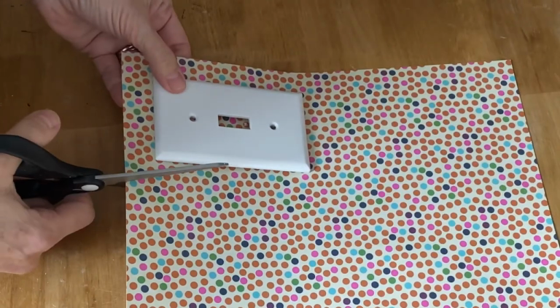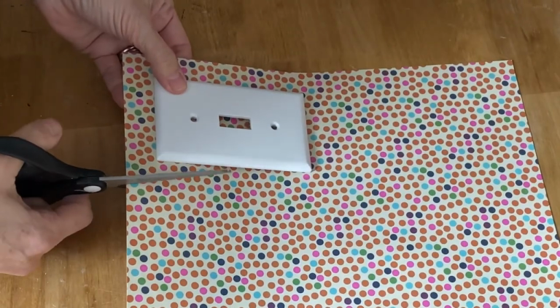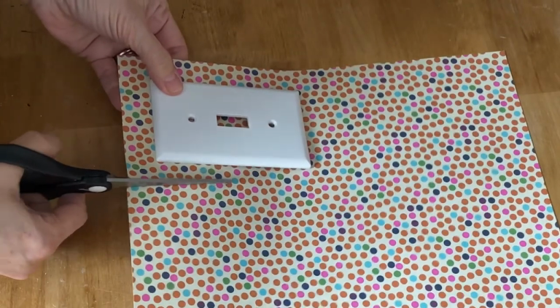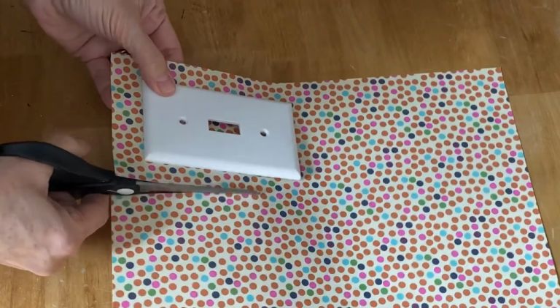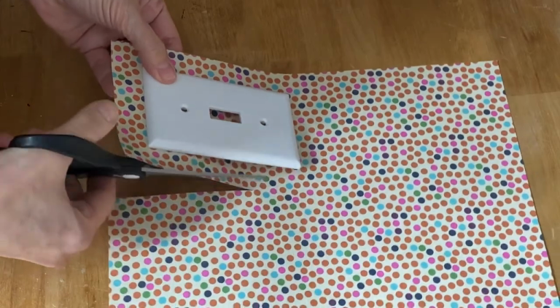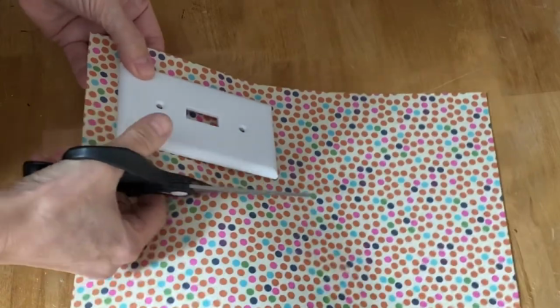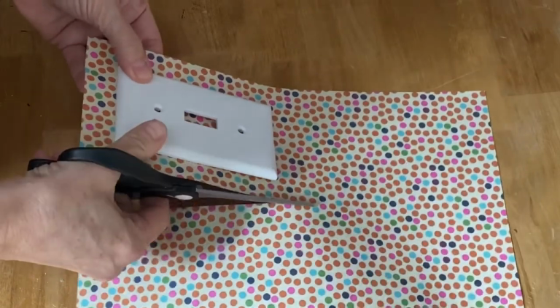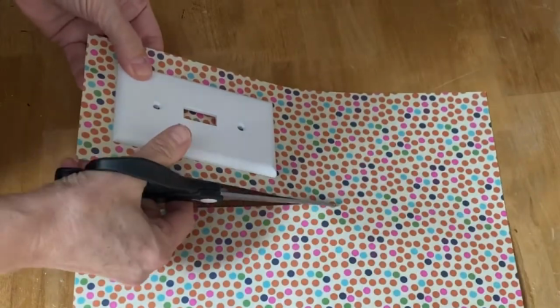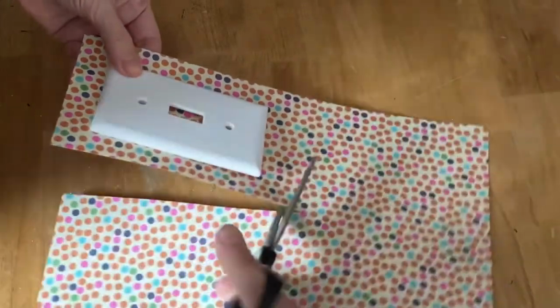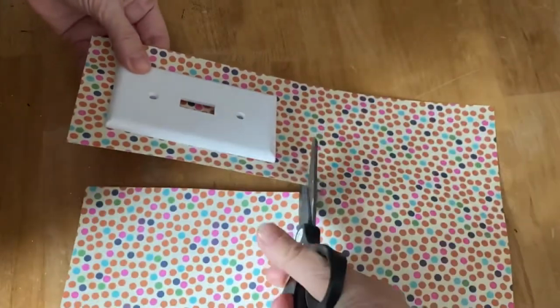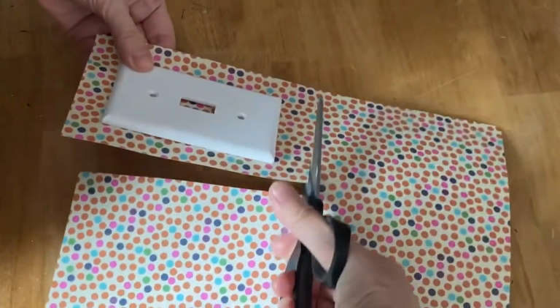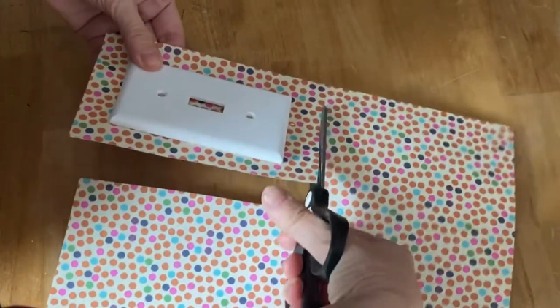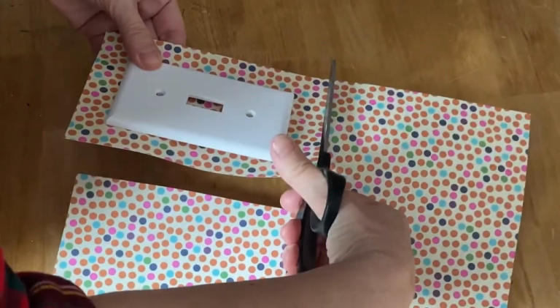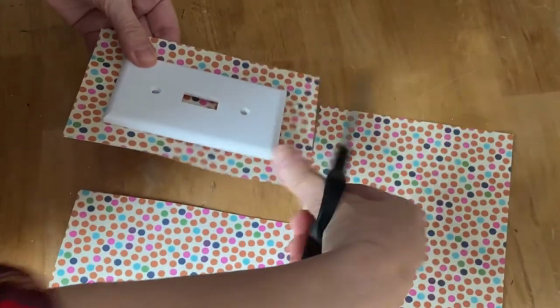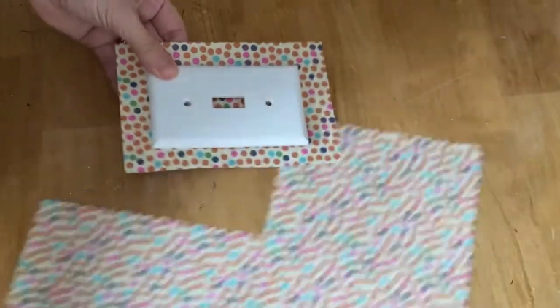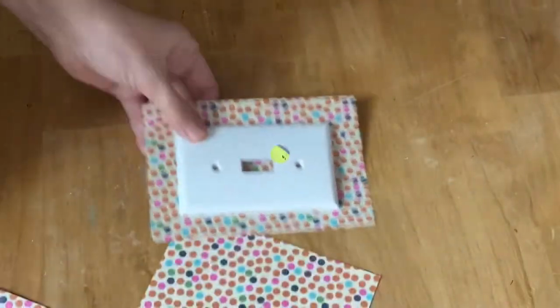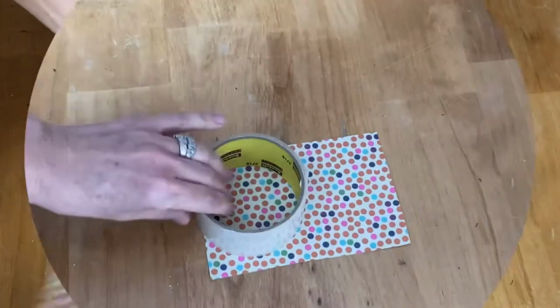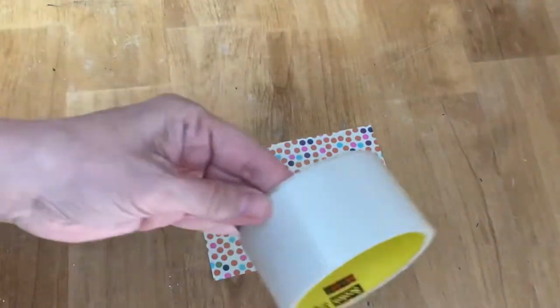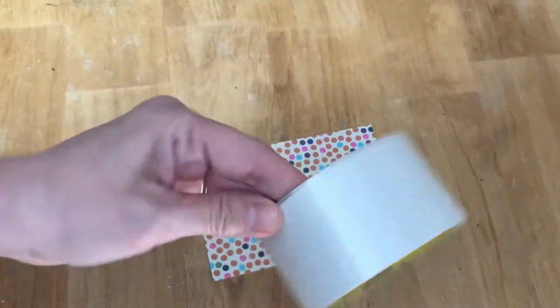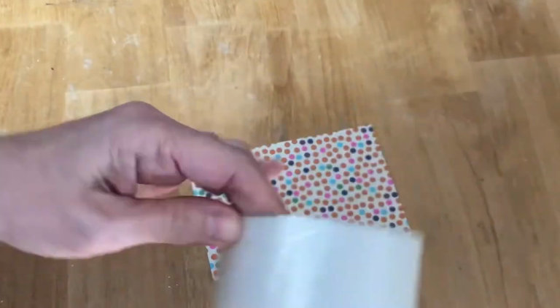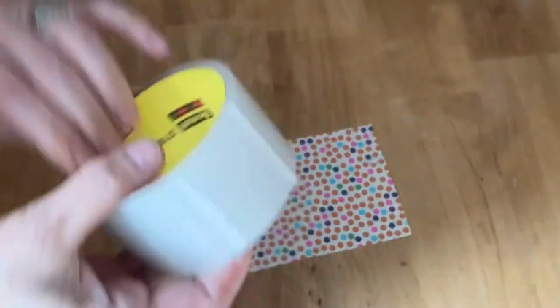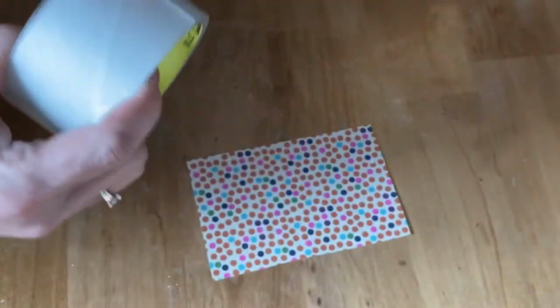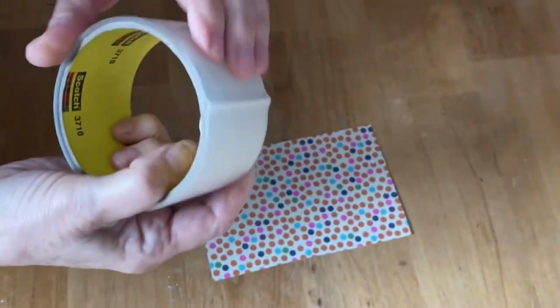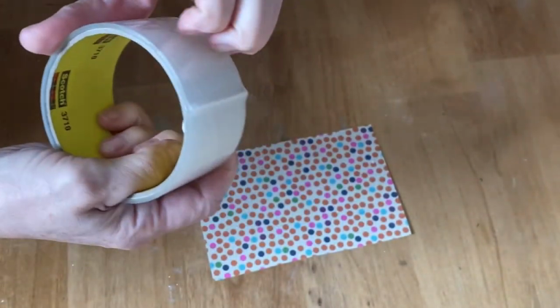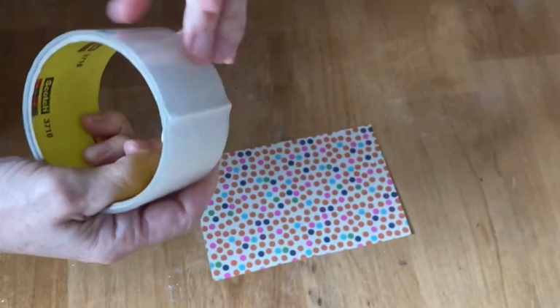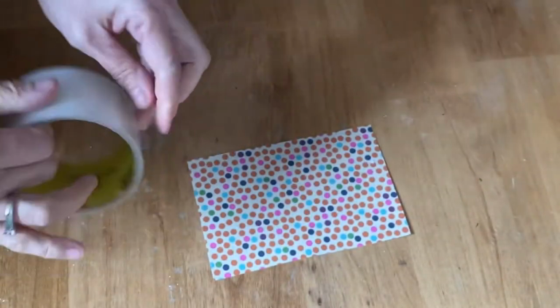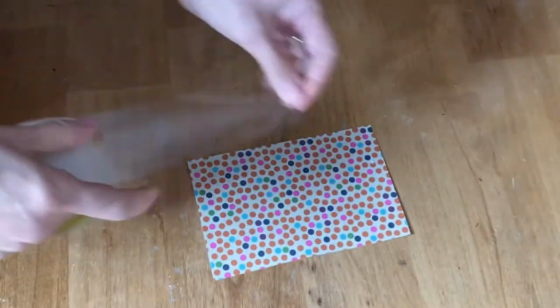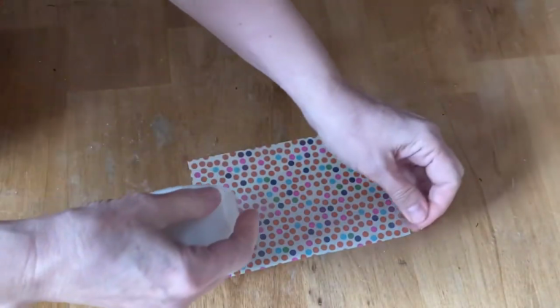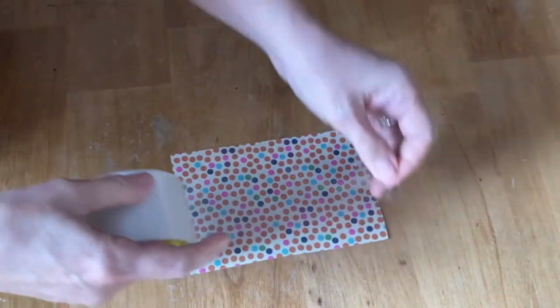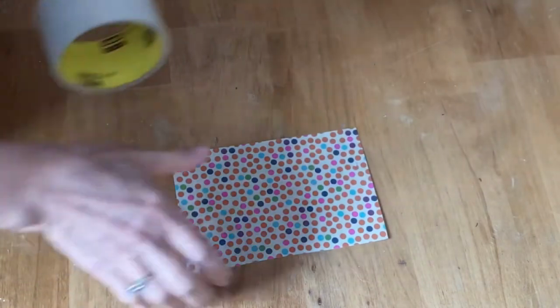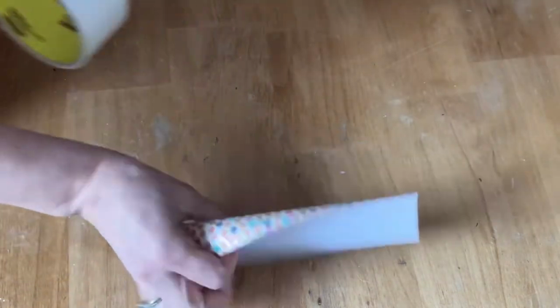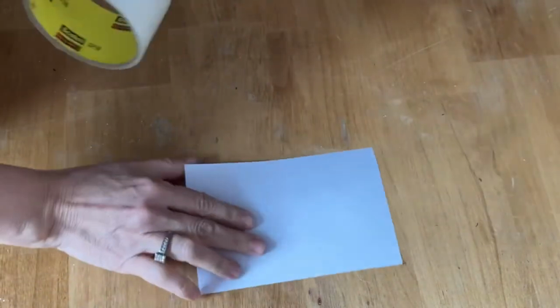I have some really fun scrapbooking paper that I'm going to use for this, so I'm just going to cut it out a little bit bigger than the light switch. And because scrapbooking paper is so hard to work with, I'm going to show you how you can make it thinner and easier to work with.